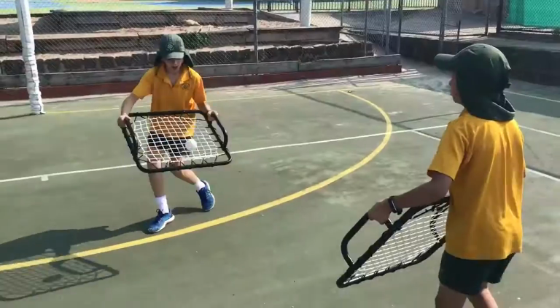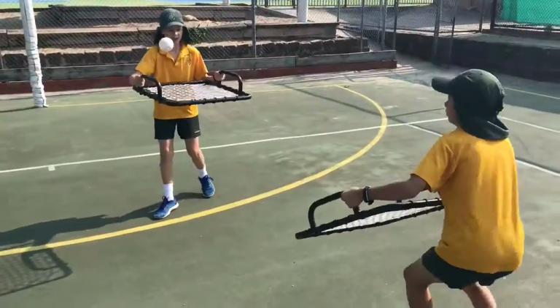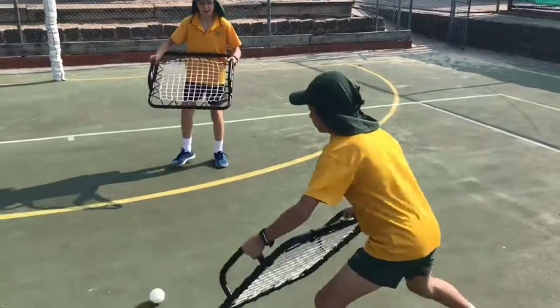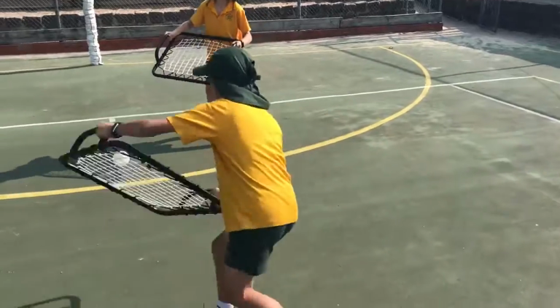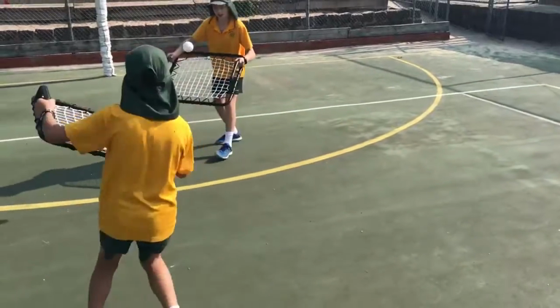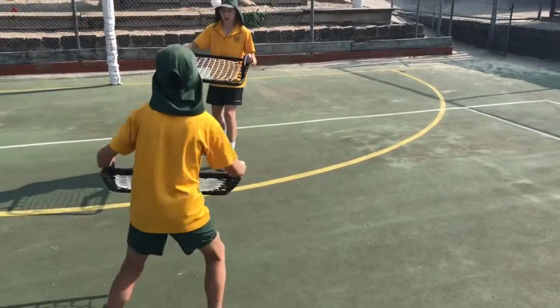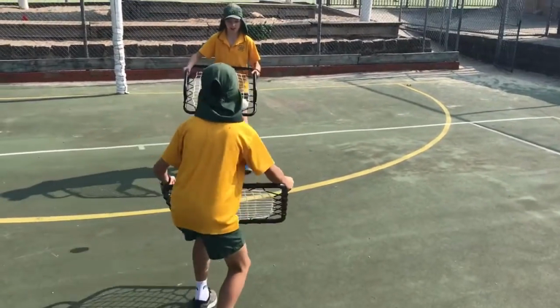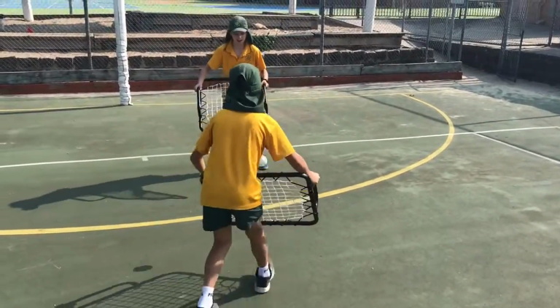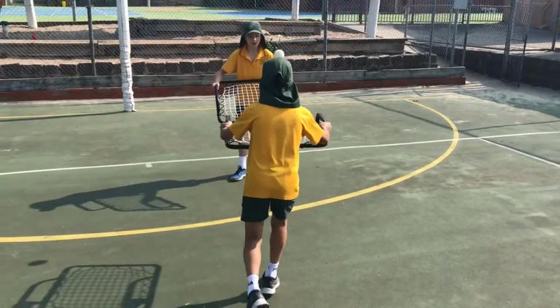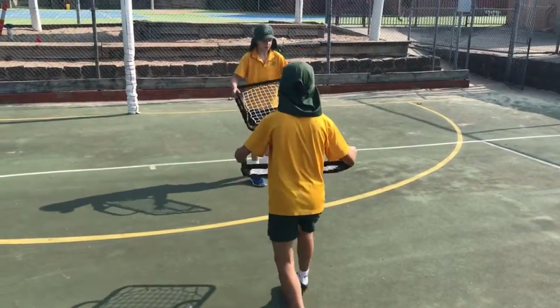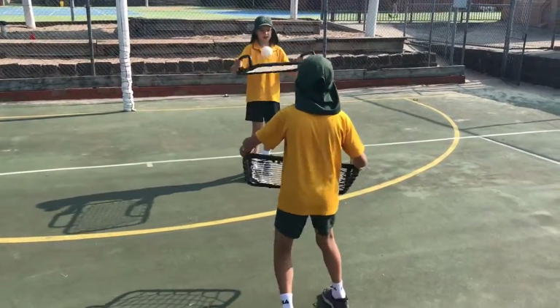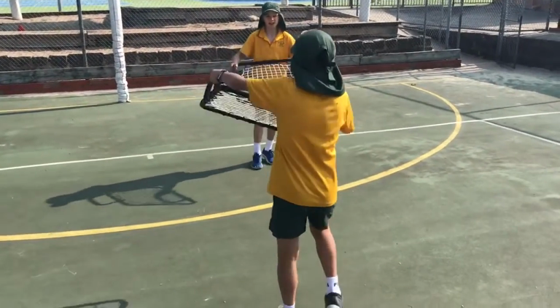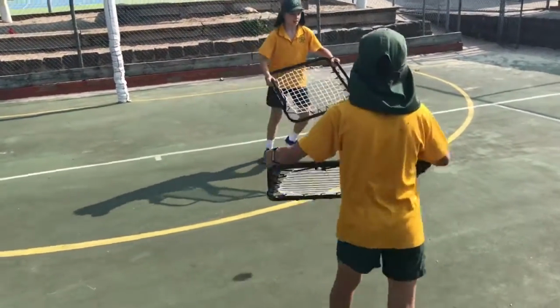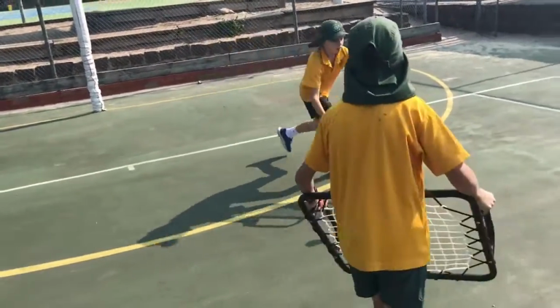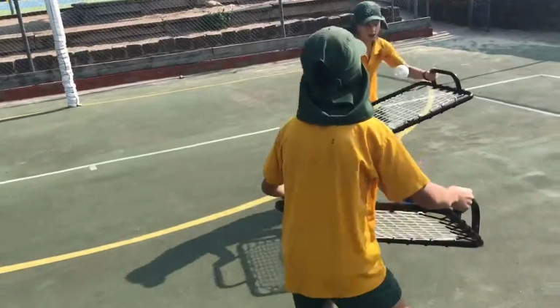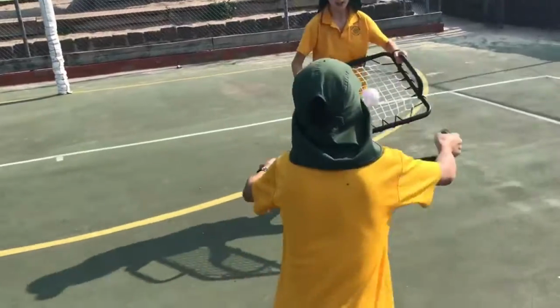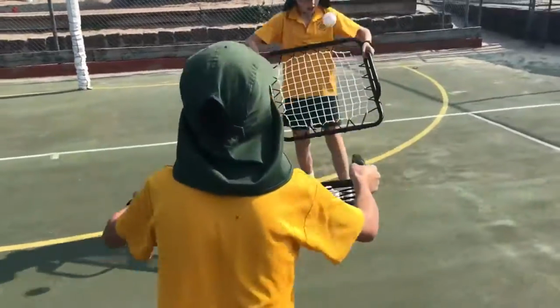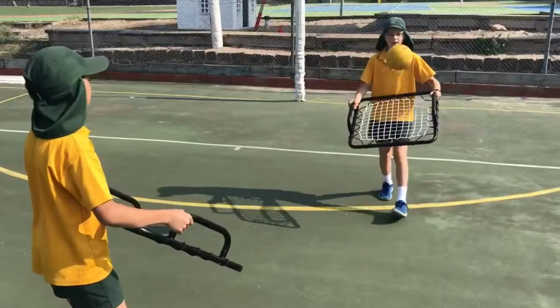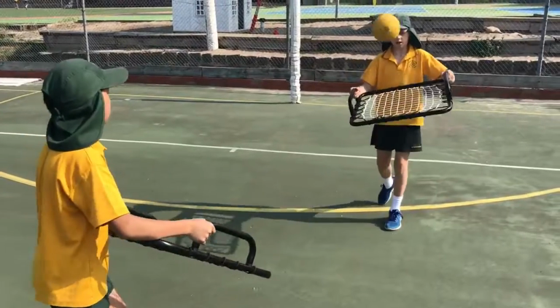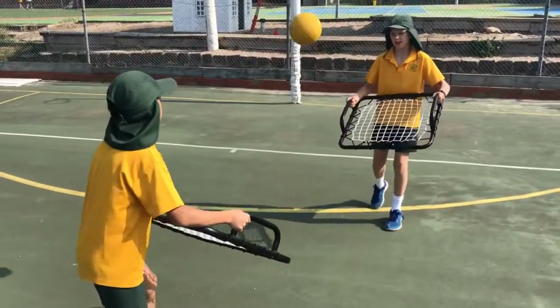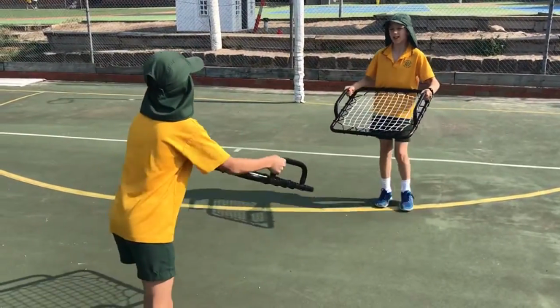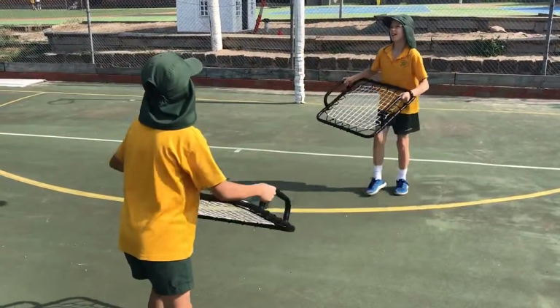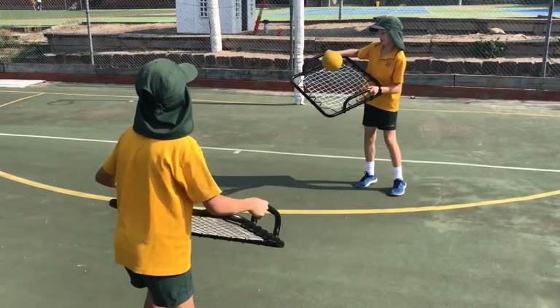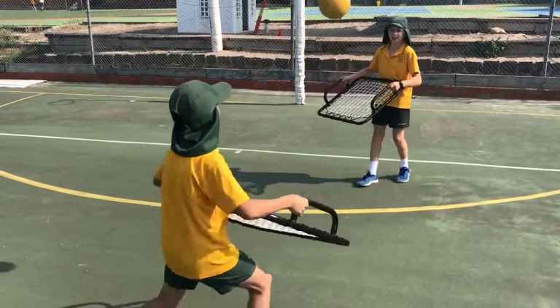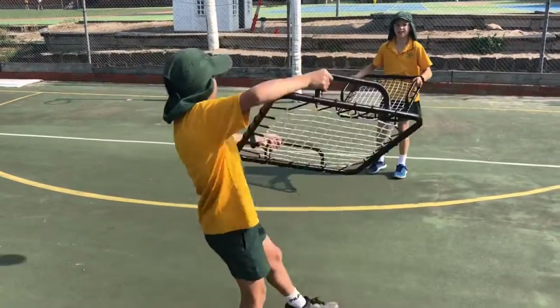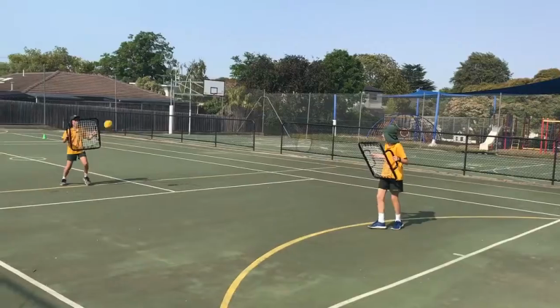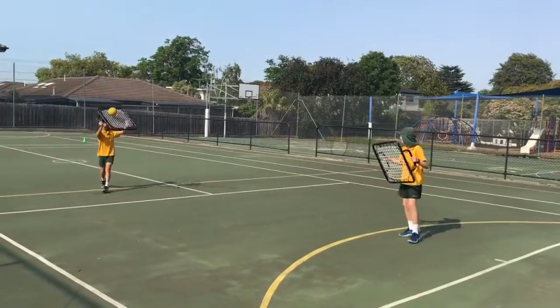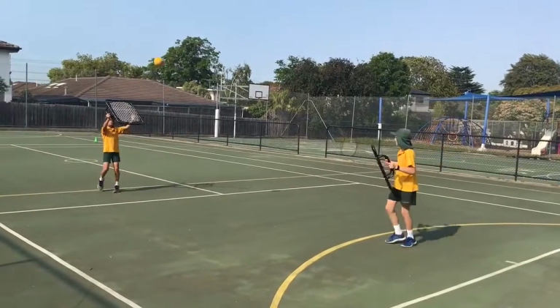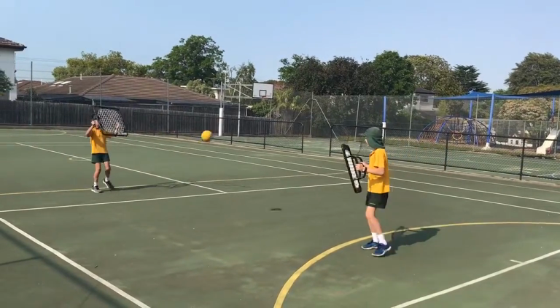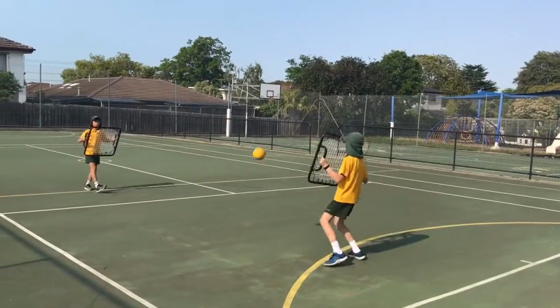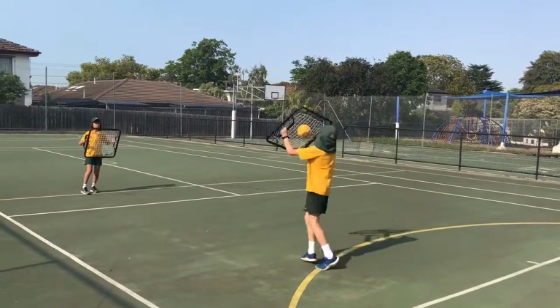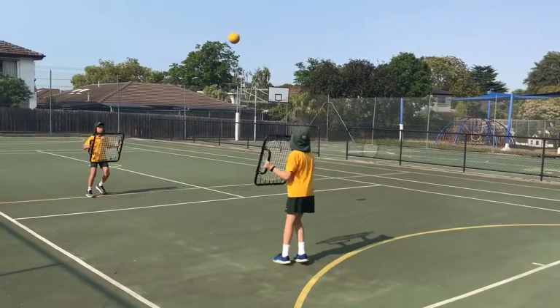A second rebound net can be introduced as part of a partner cooperative task where the students attempt to keep the ball from hitting the ground. The task can be made easier by making the ball bigger, and can build into a modified net and wall game by adding in a bounce.